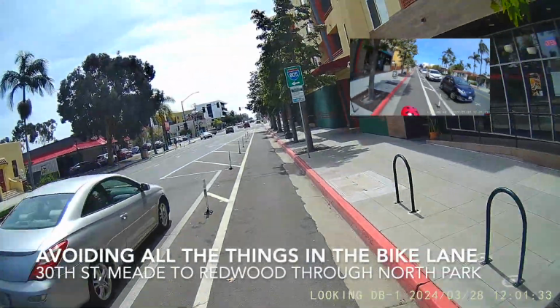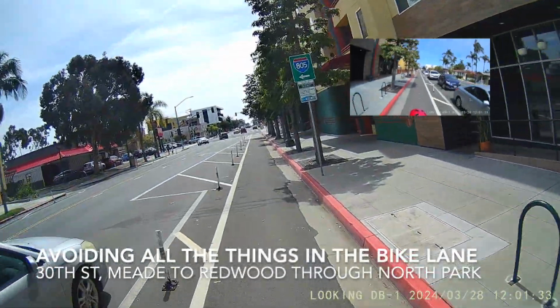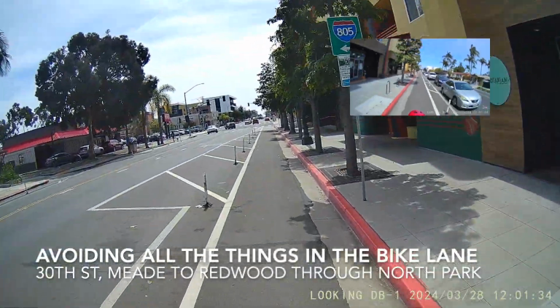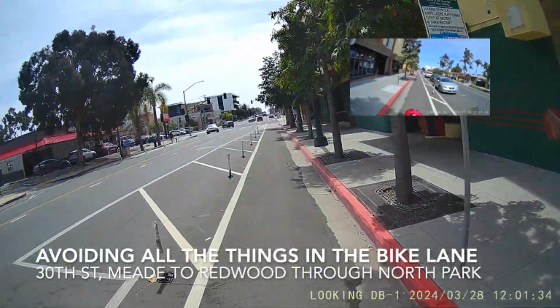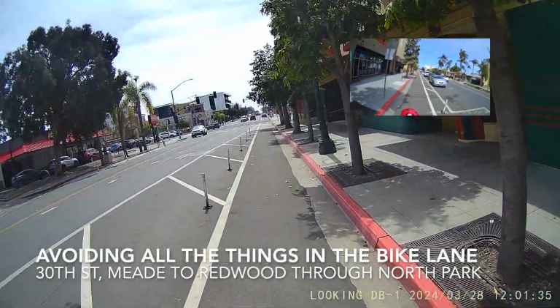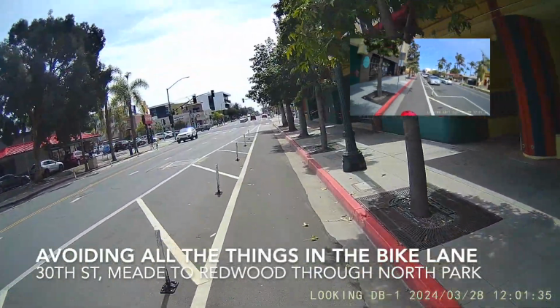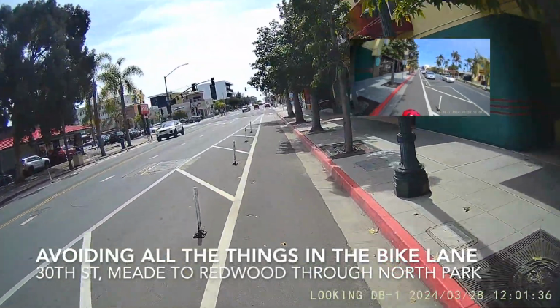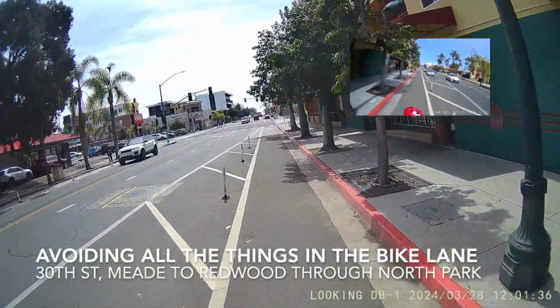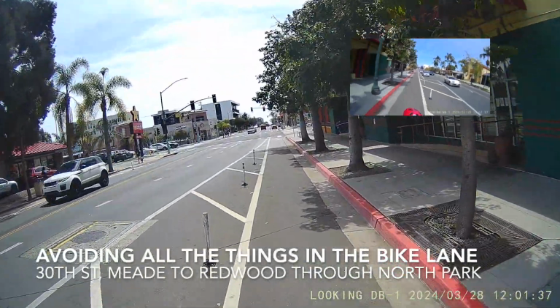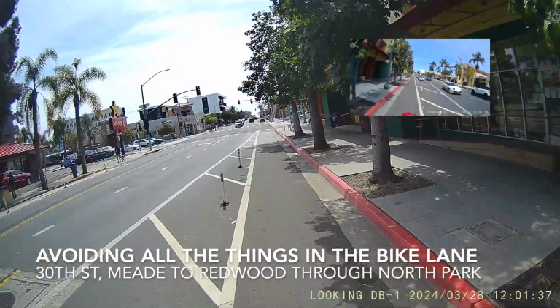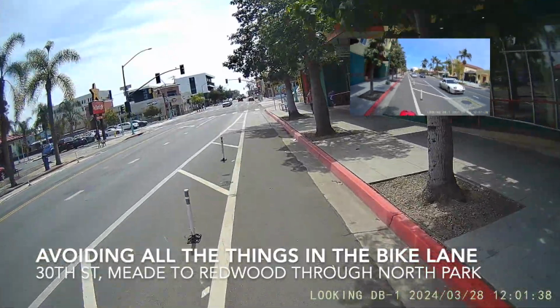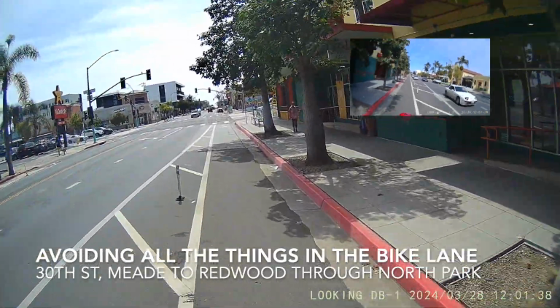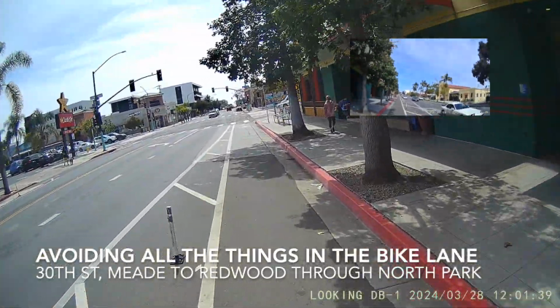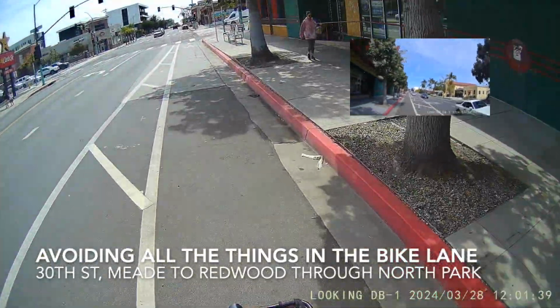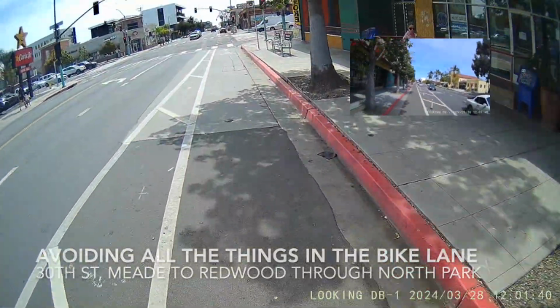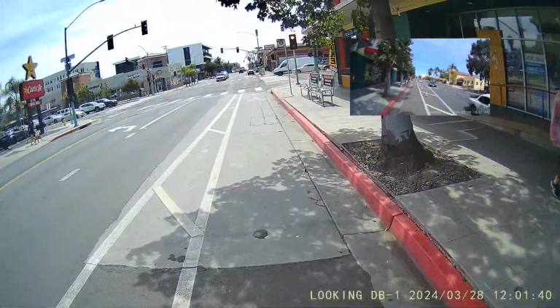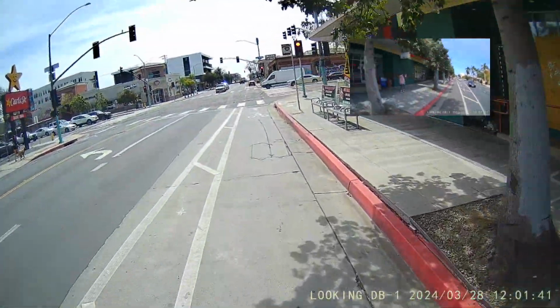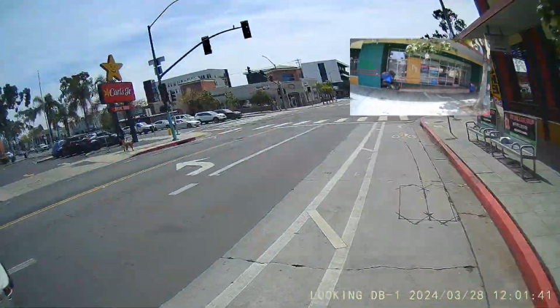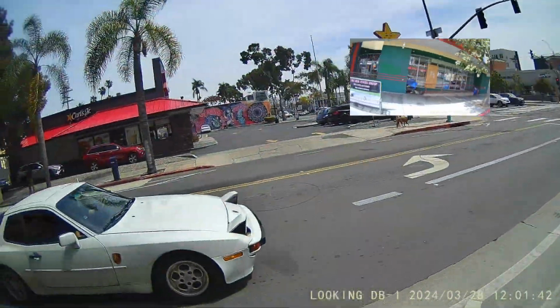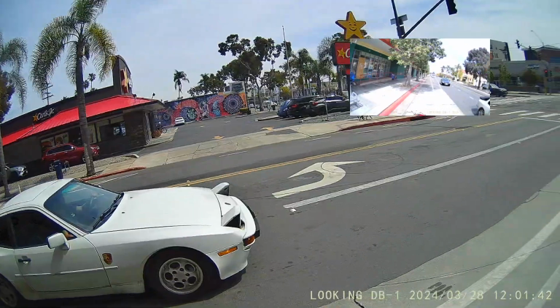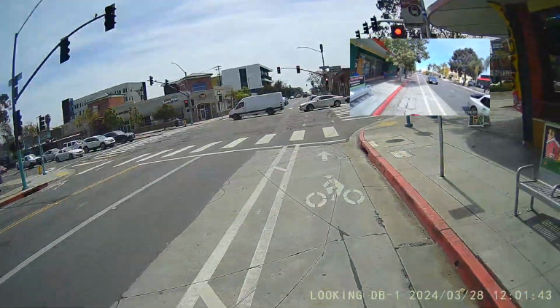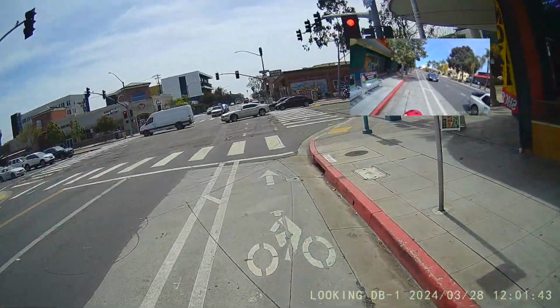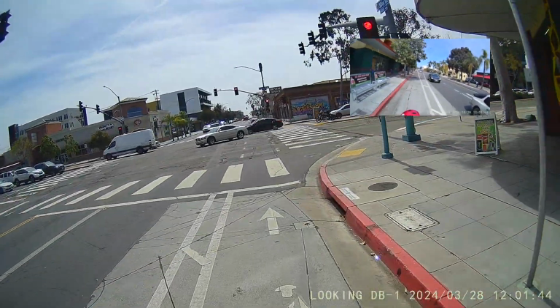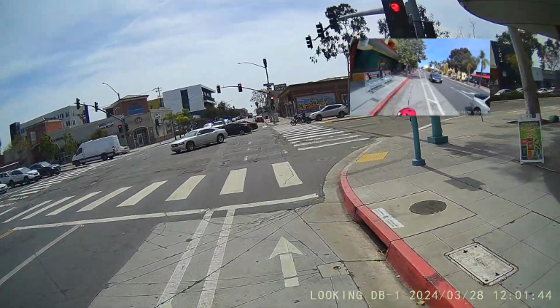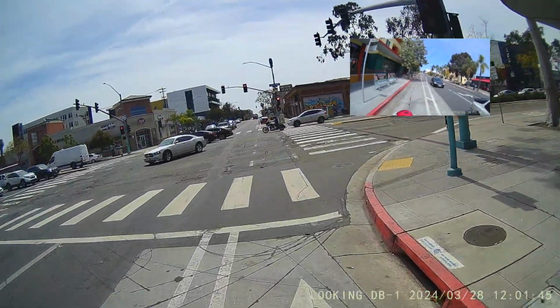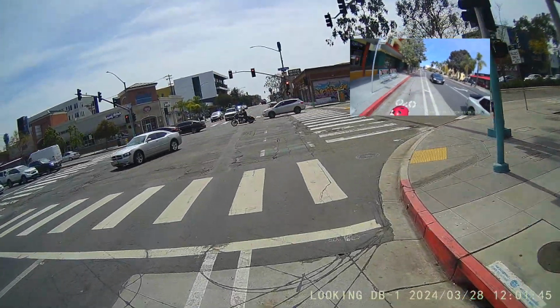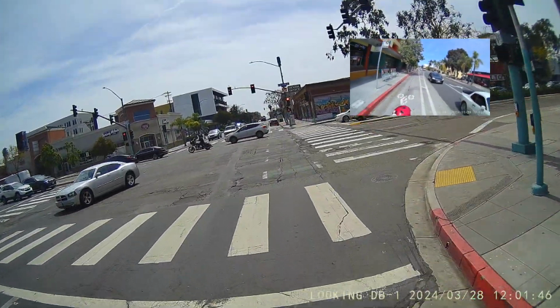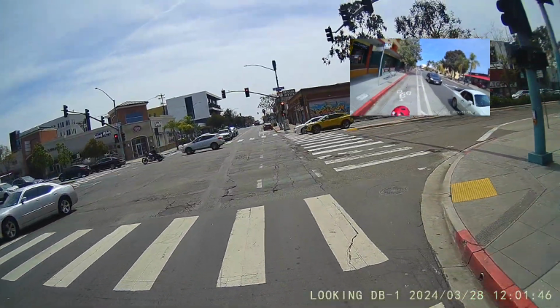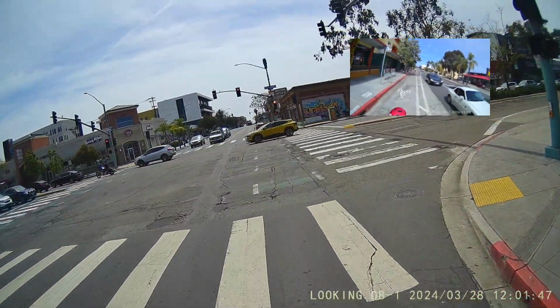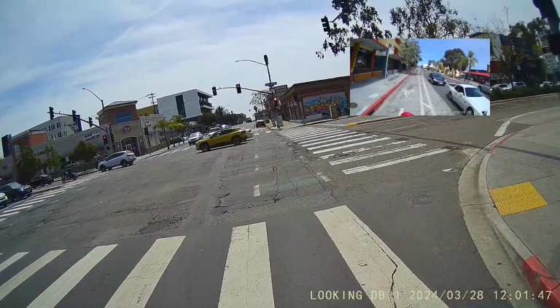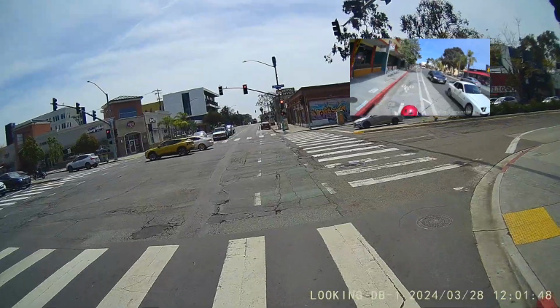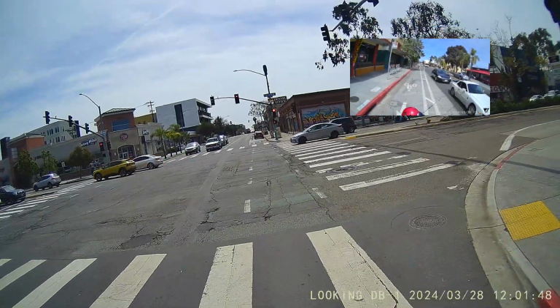Welcome back to Riding Bikes in San Diego. We are on 30th Street riding with the kid on the back of the cargo bike, and I just want to go through how many things could possibly be in the bike lane that are not people on bikes.